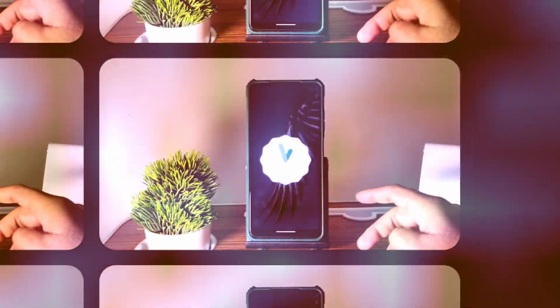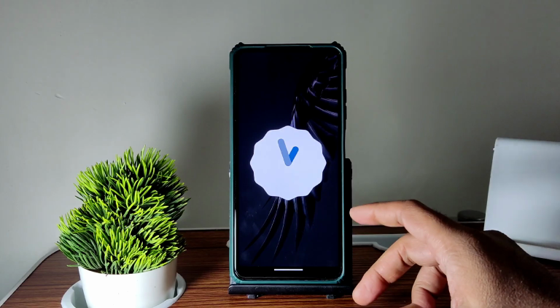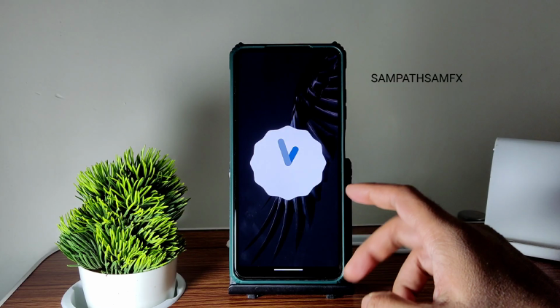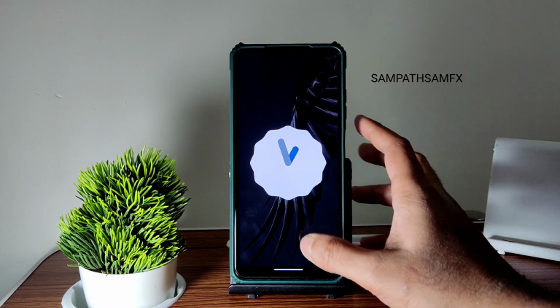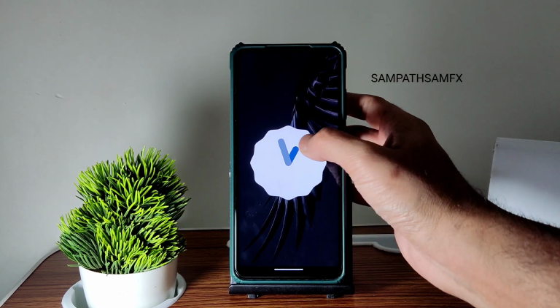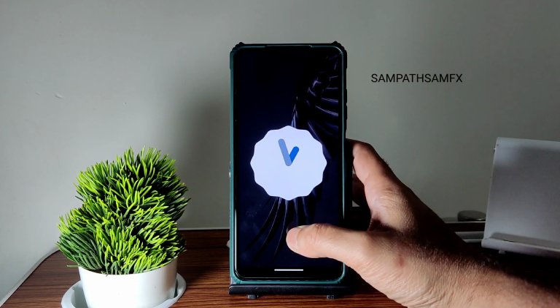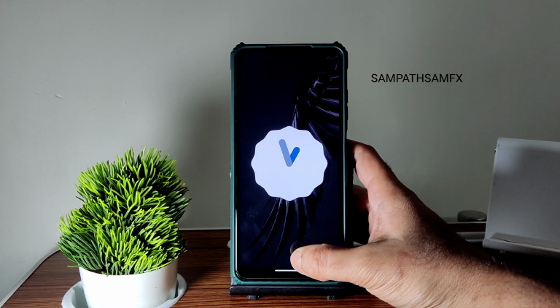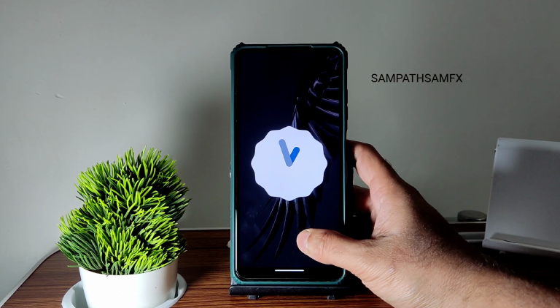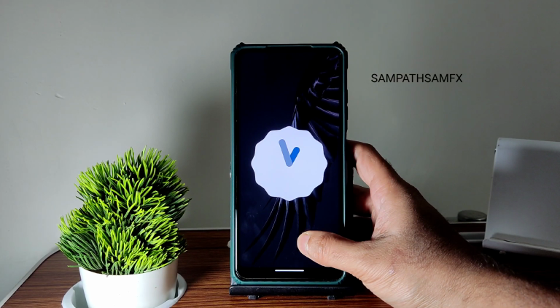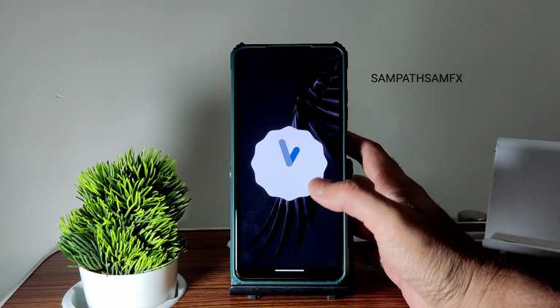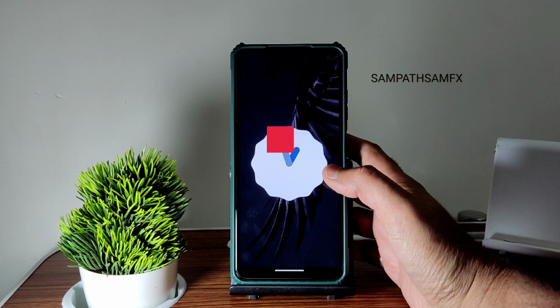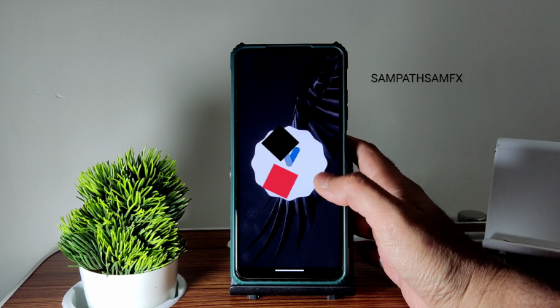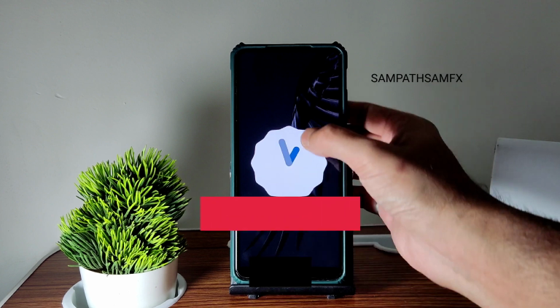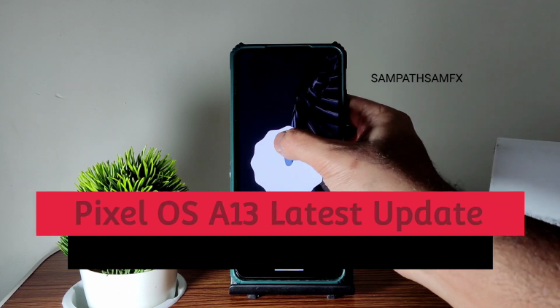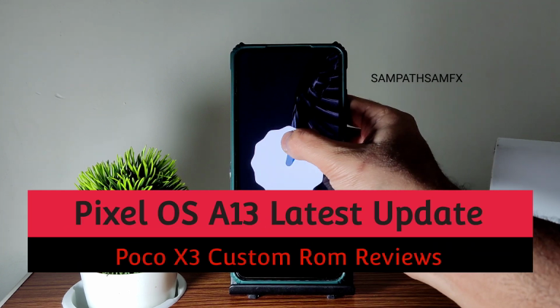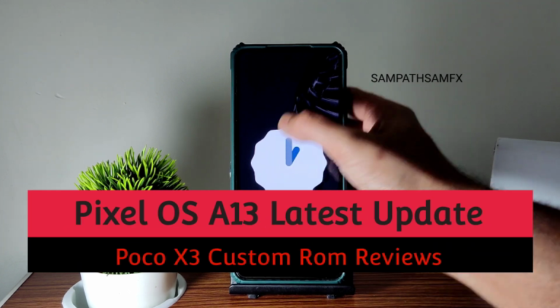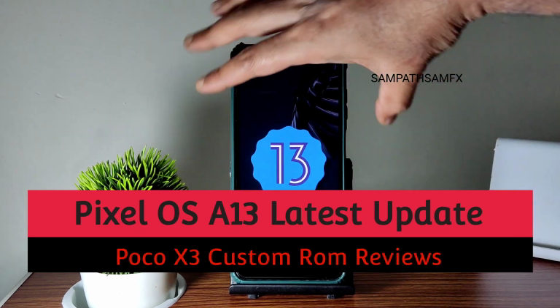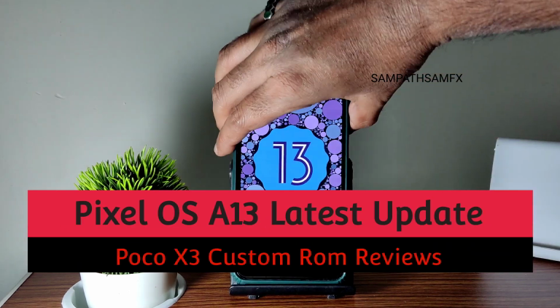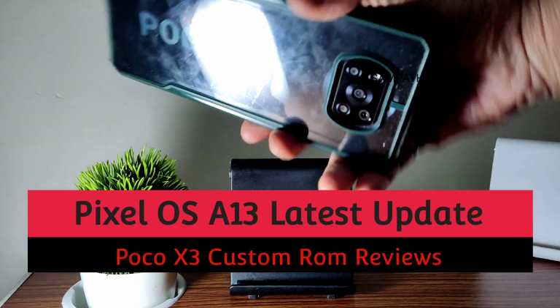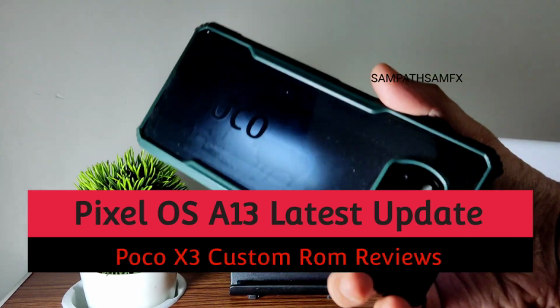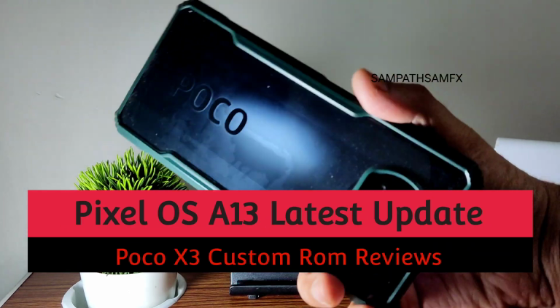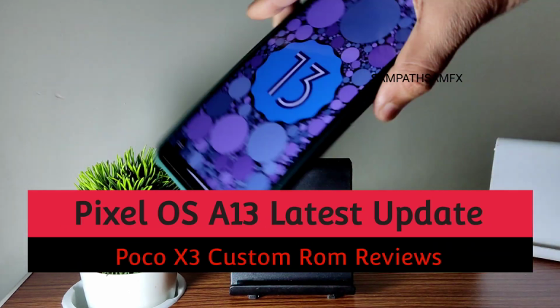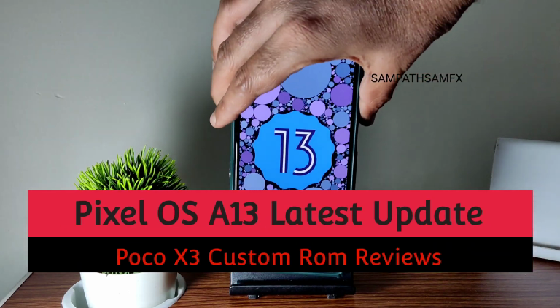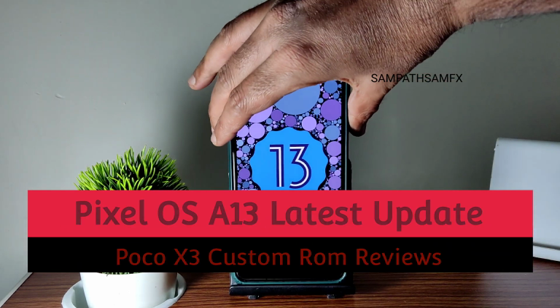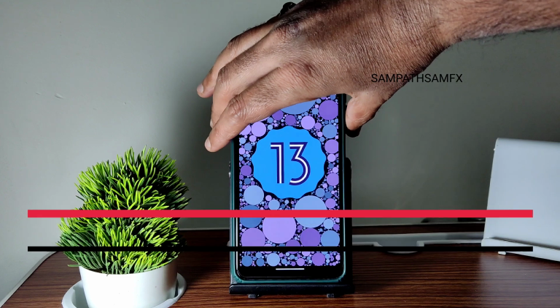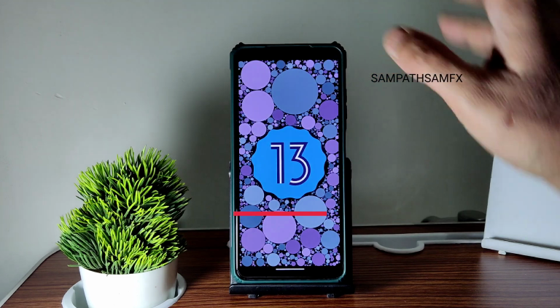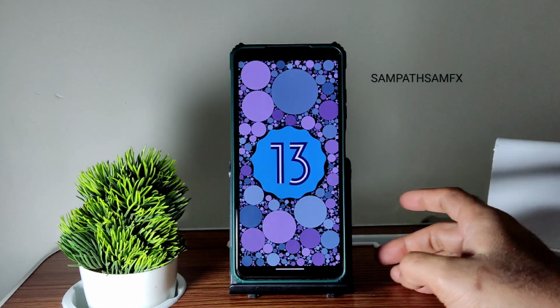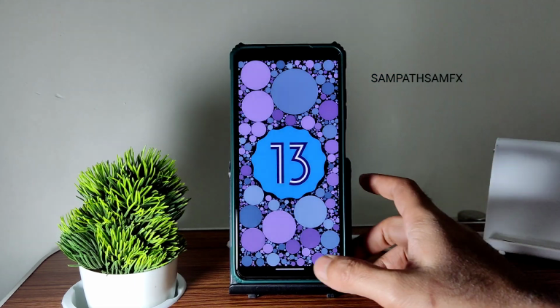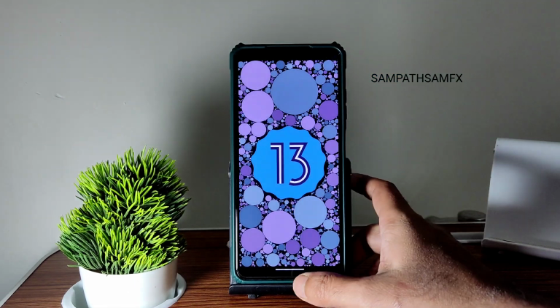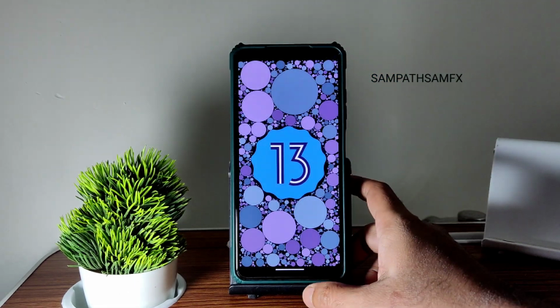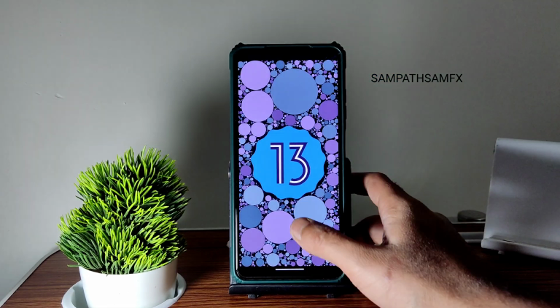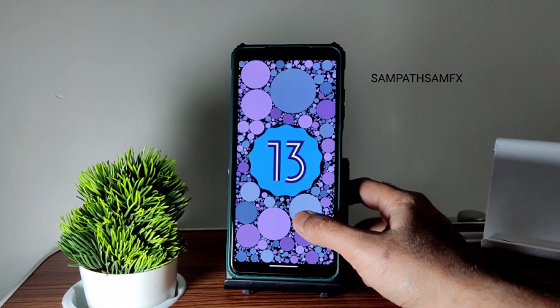Hey, hi, hello, welcome back to my new video. This is Sampath, you are watching the Sampath Samfix YouTube channel. This is a POCO X3 custom ROM review — you can see this is the official Pixel OS update that has been received.